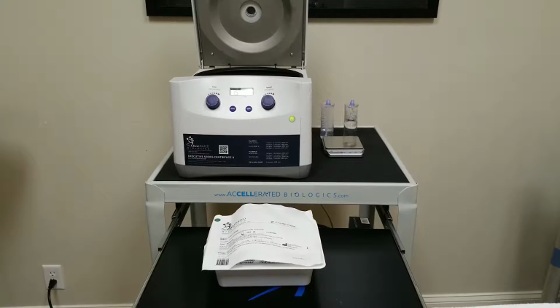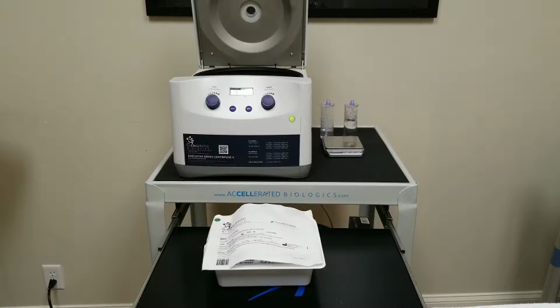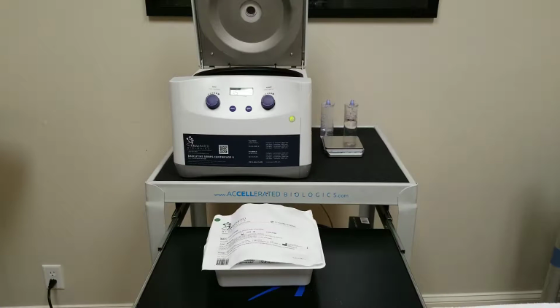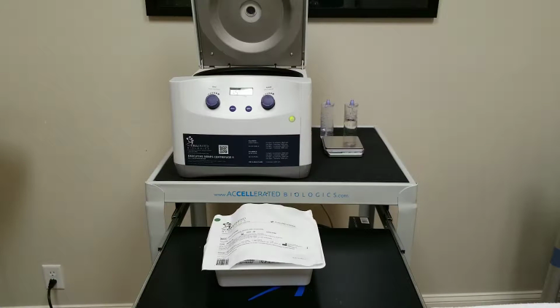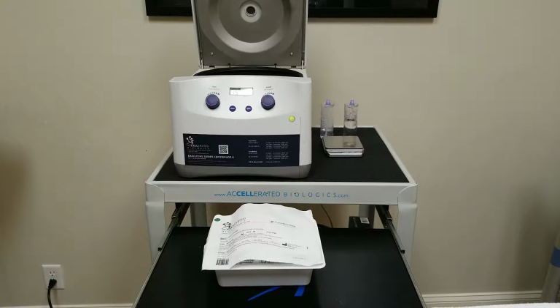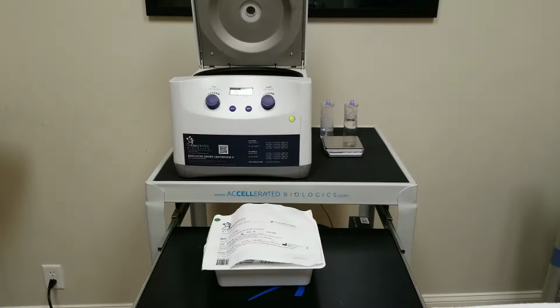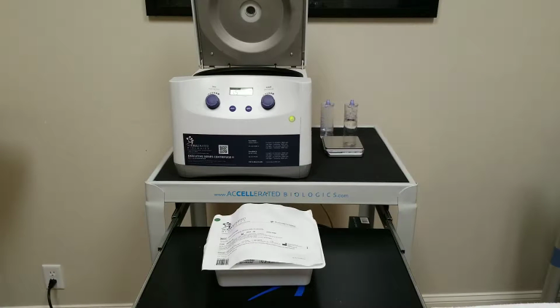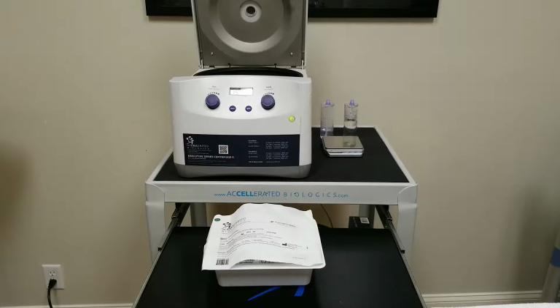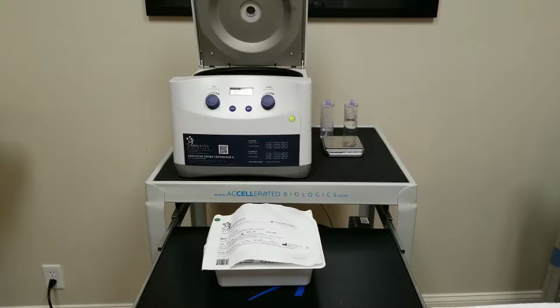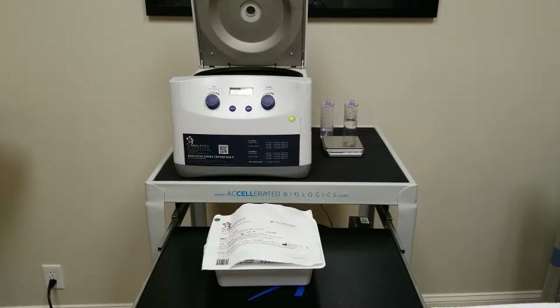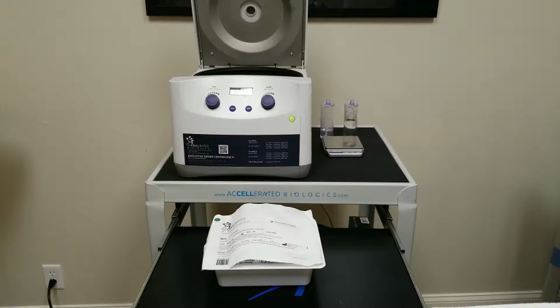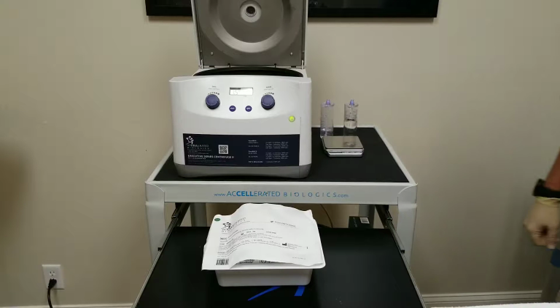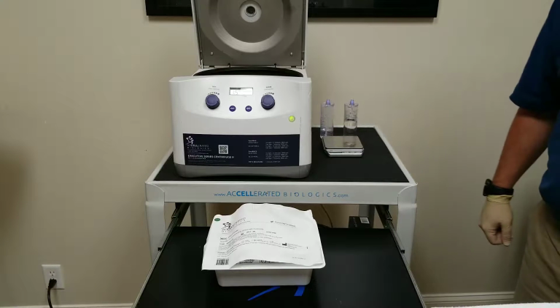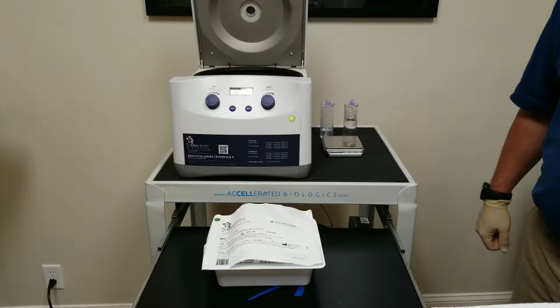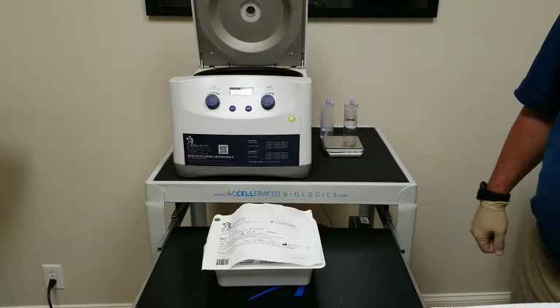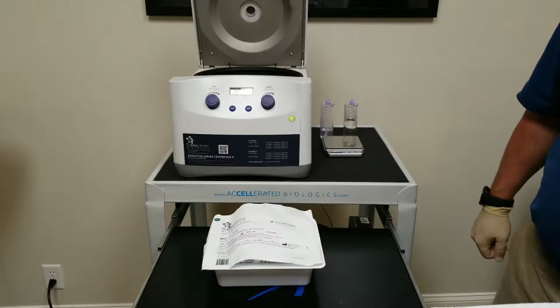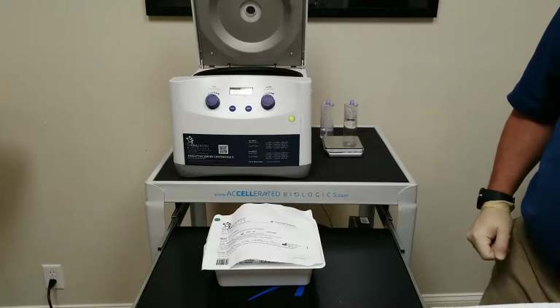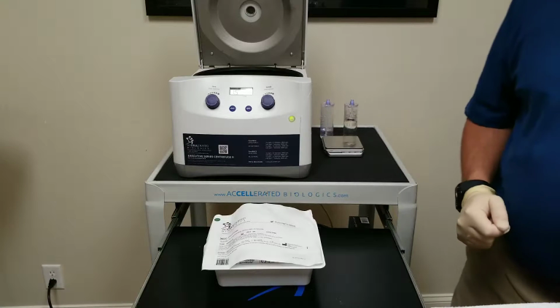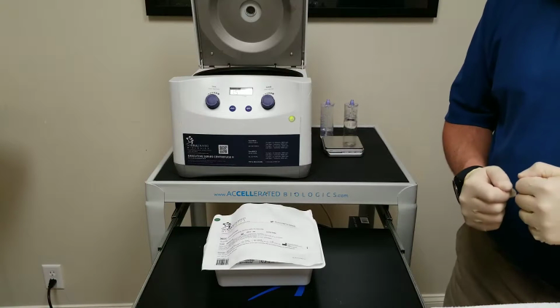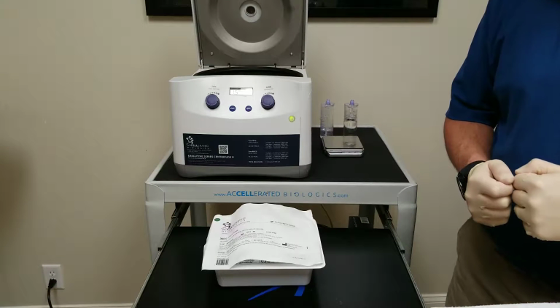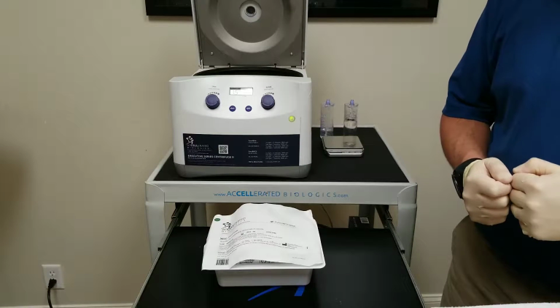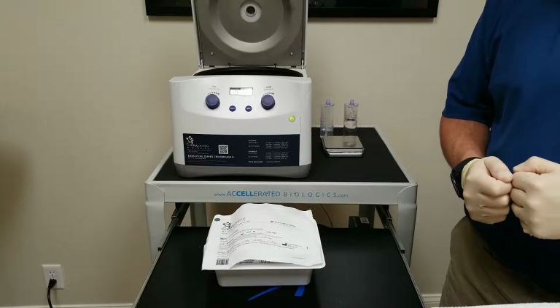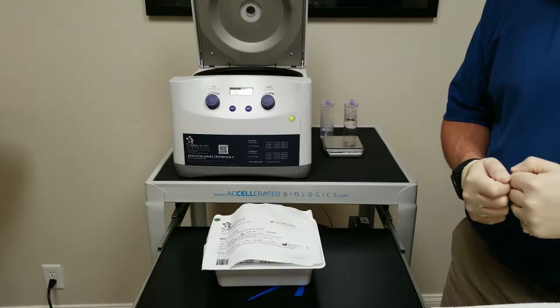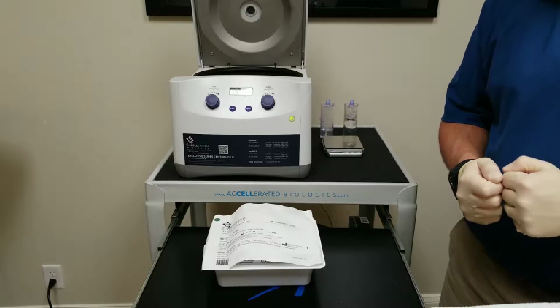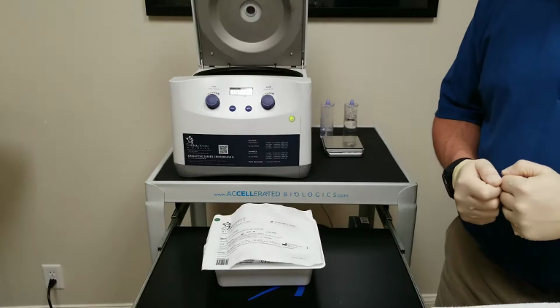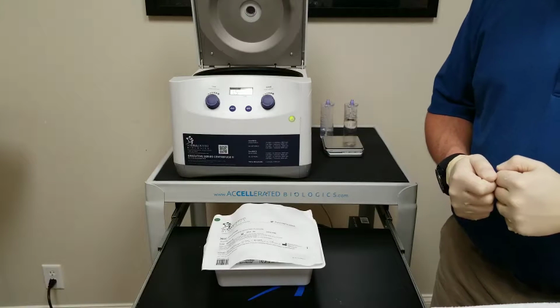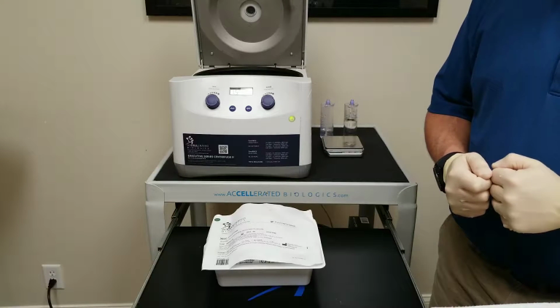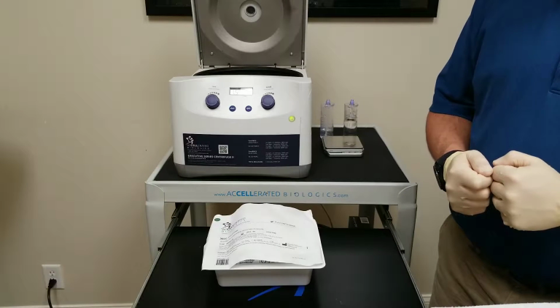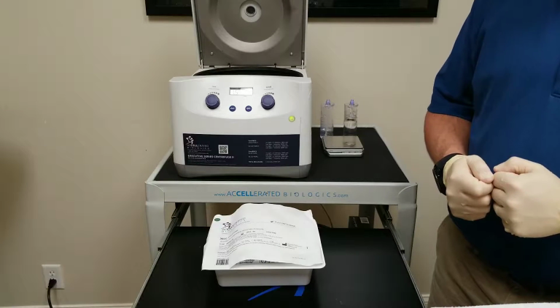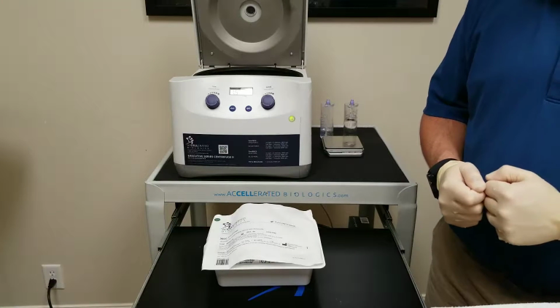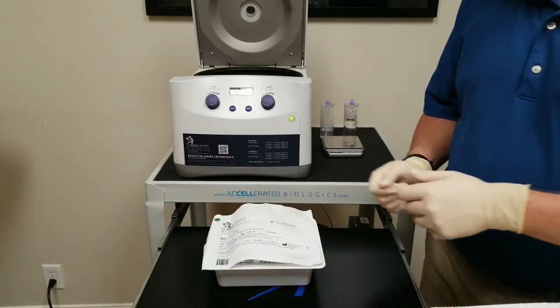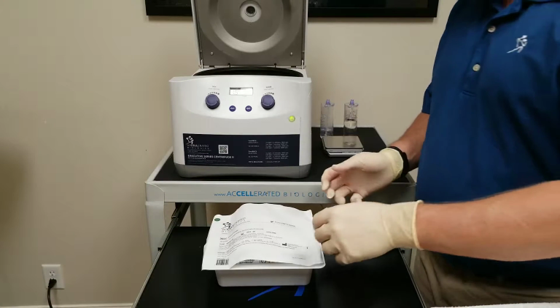Hello, this is Felix Dunn with Accelerated Biologics and I'm going to go over the AB60 Pure kit. It is the M-Sites Pure PRP 60 ml PRP processing kit.